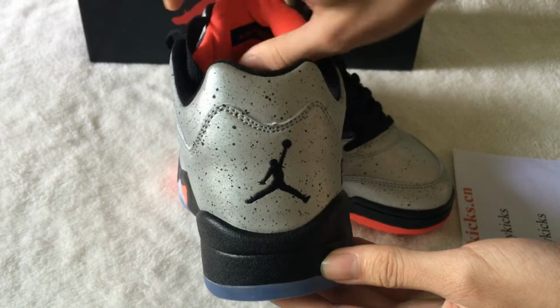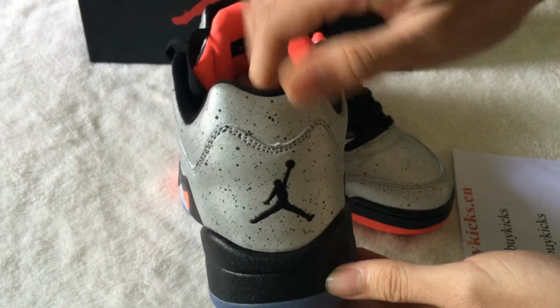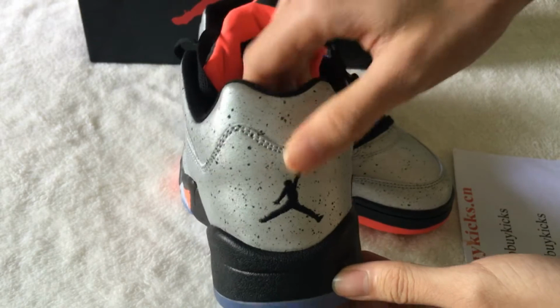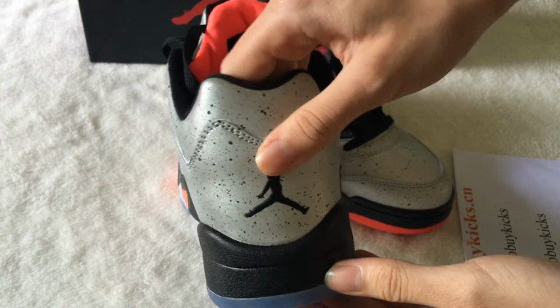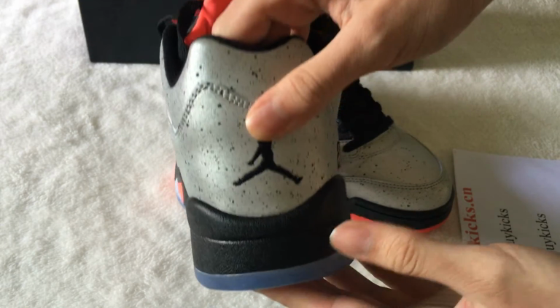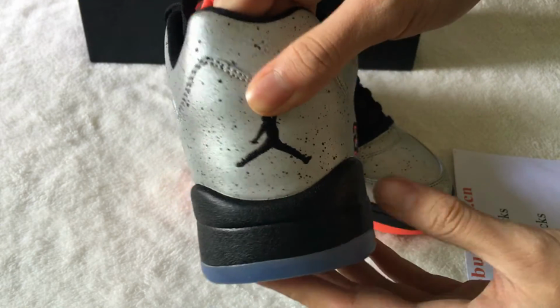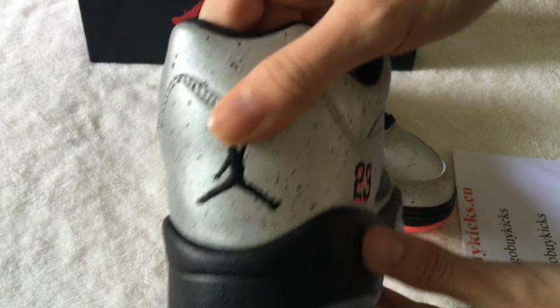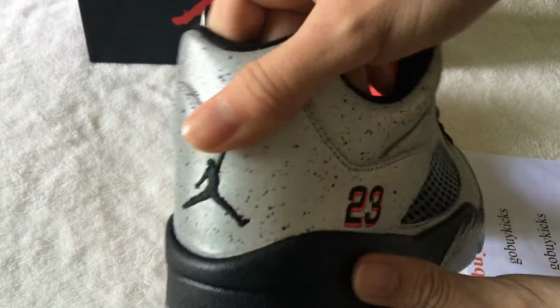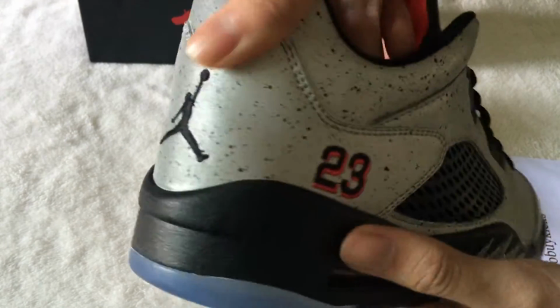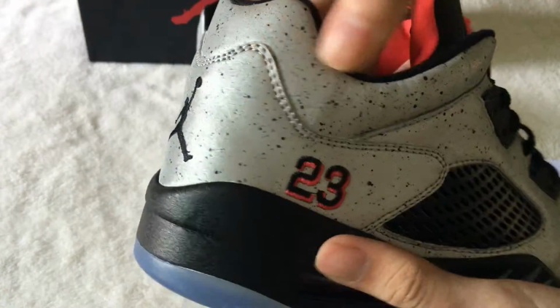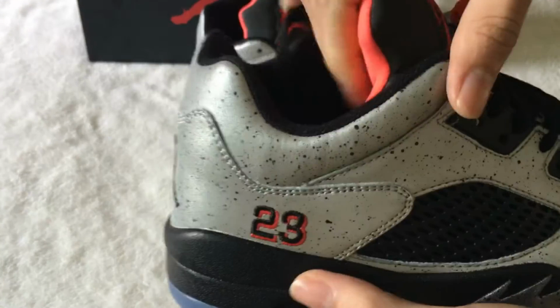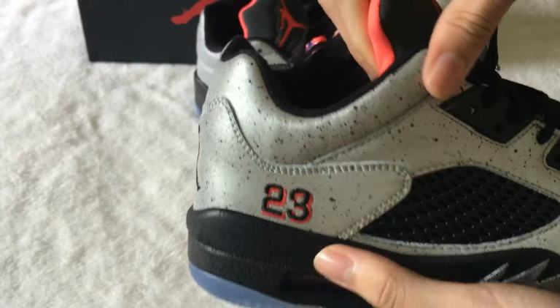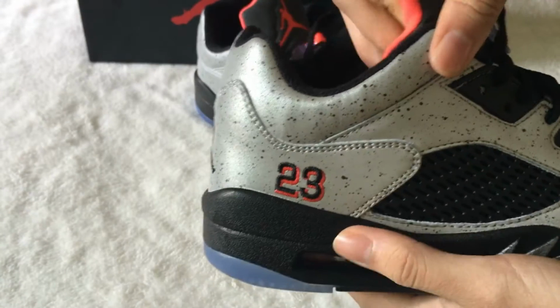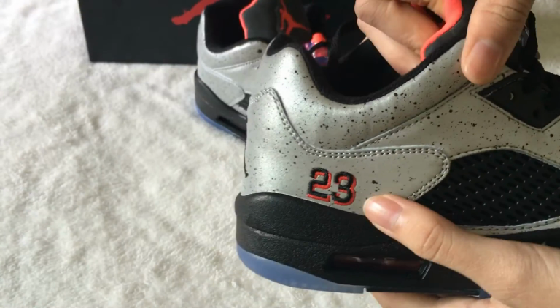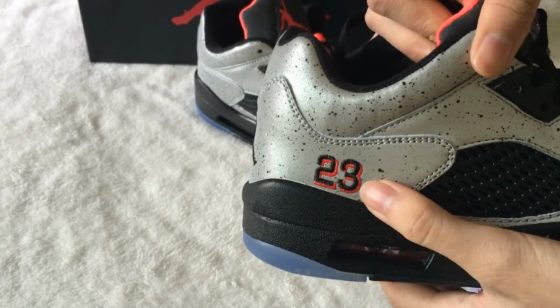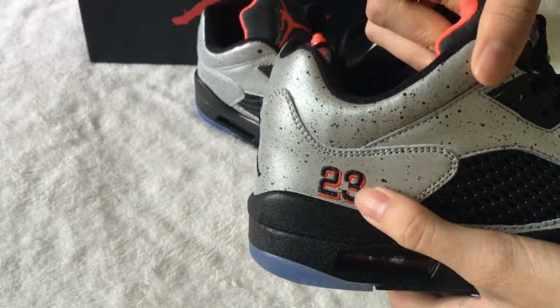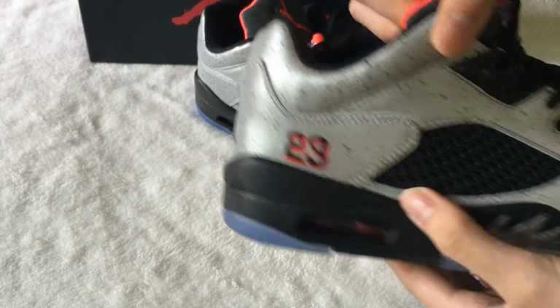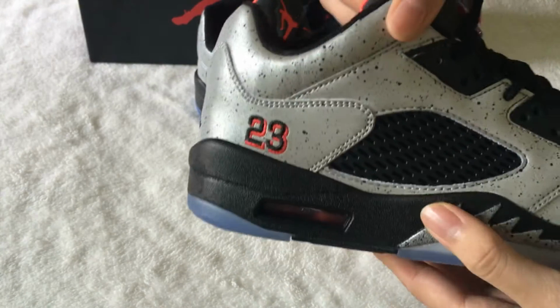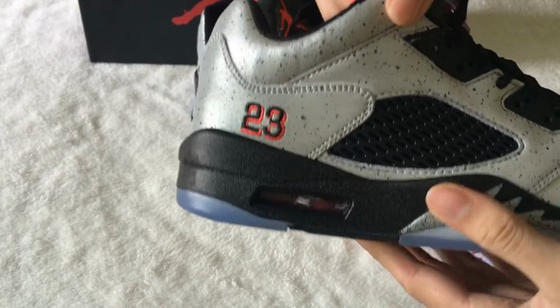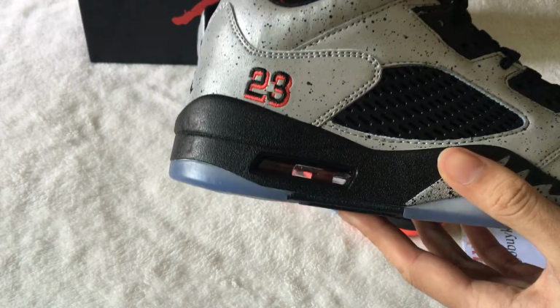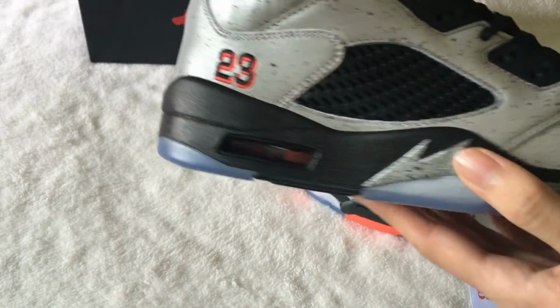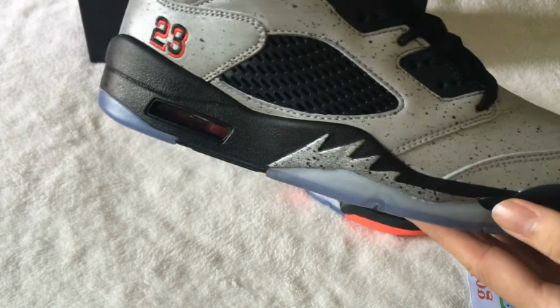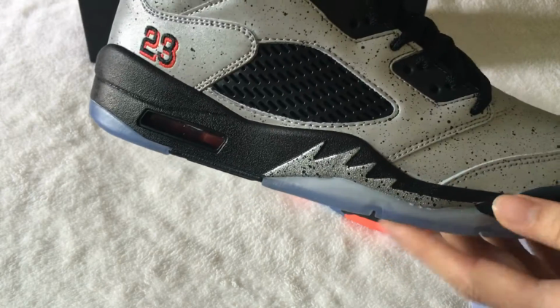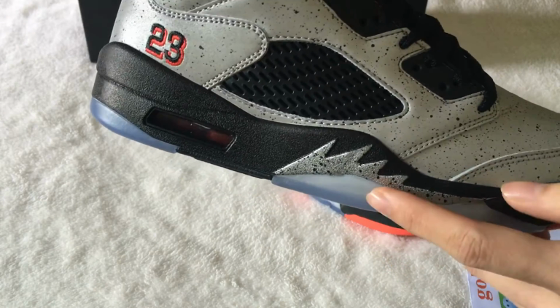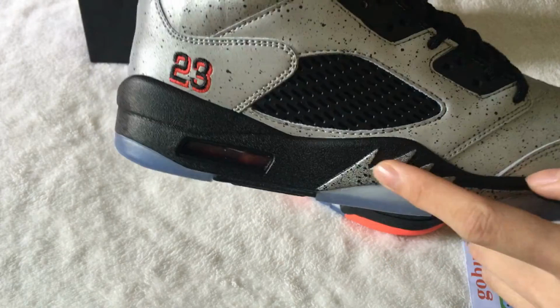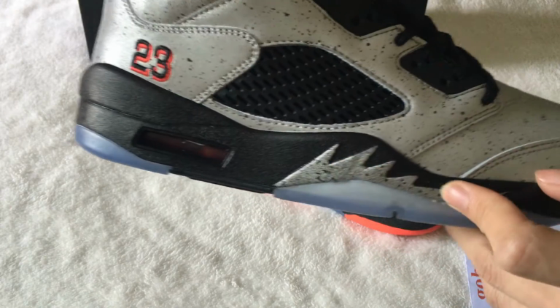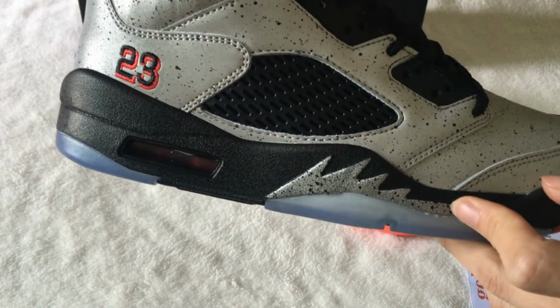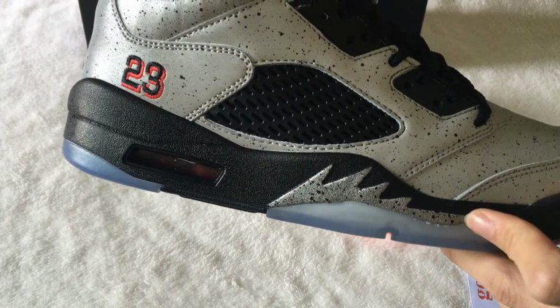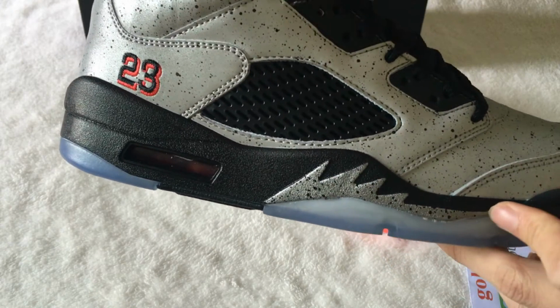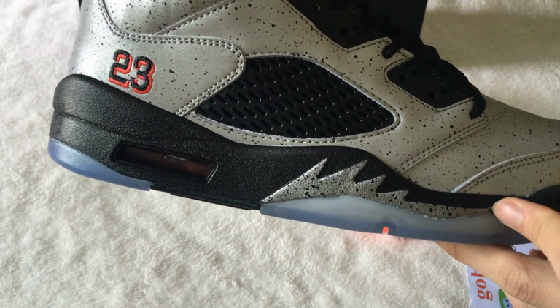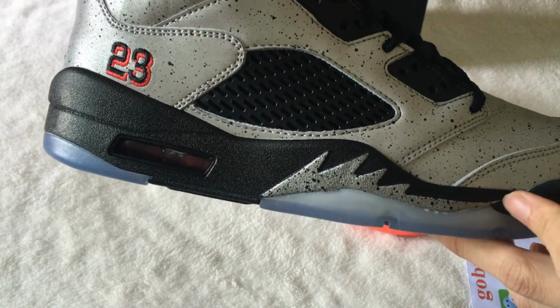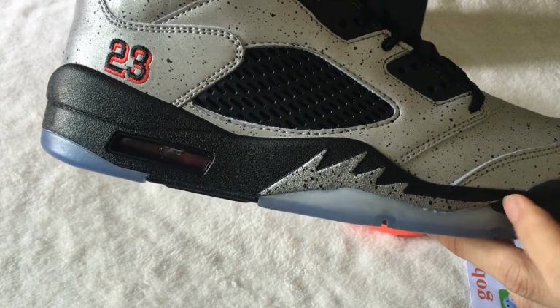Turn to the back, you can see the Jordan logo. And 23 here. The outsole detail is nice.